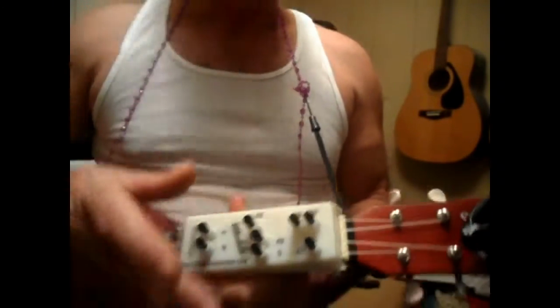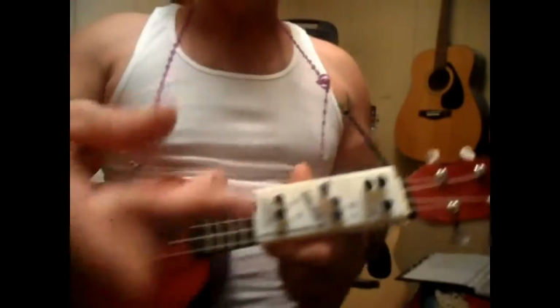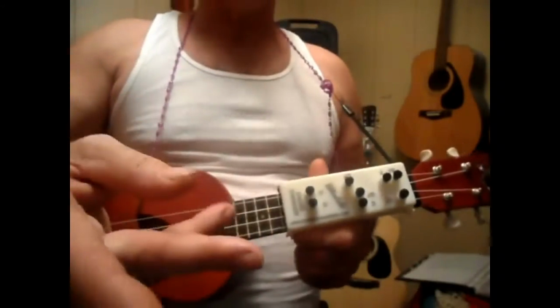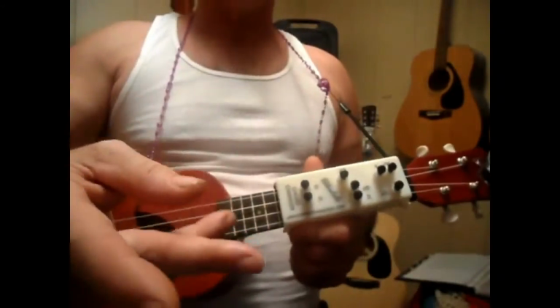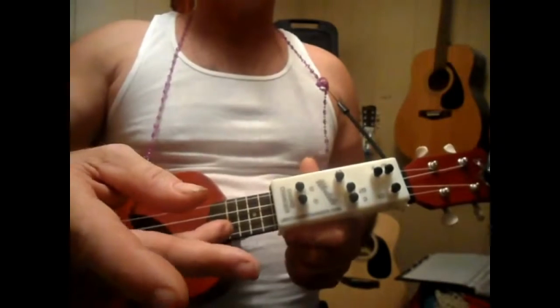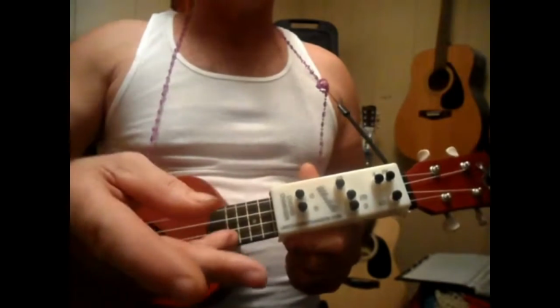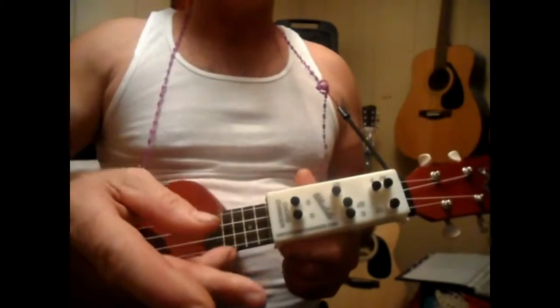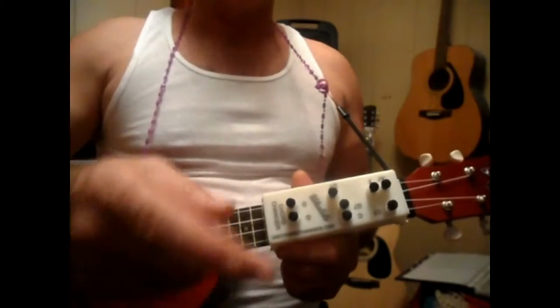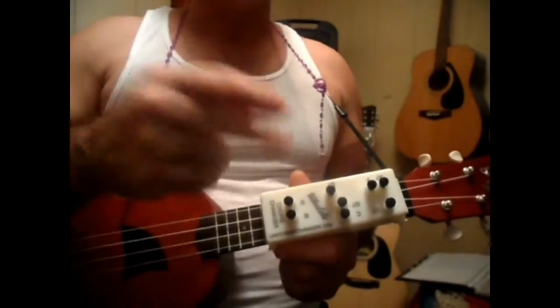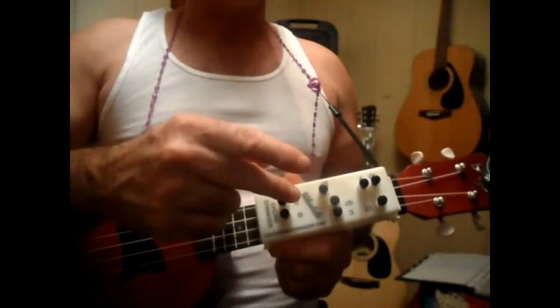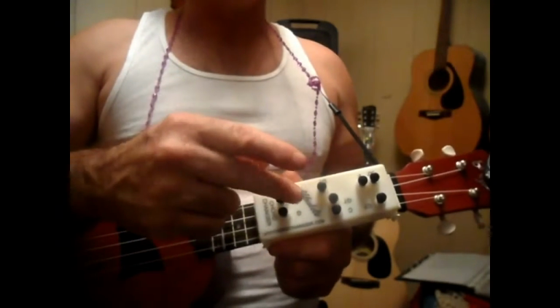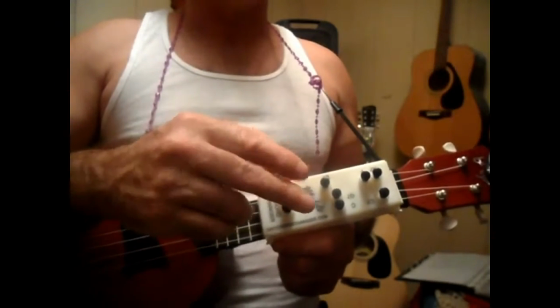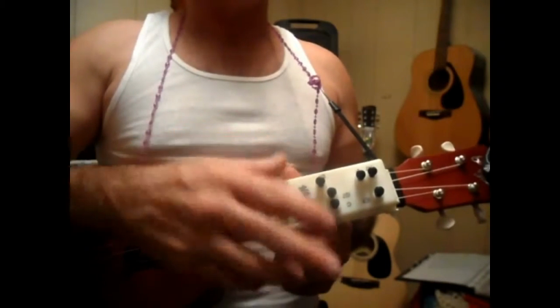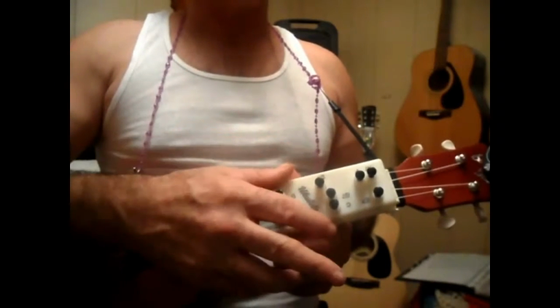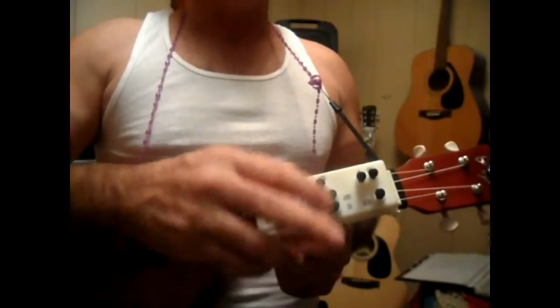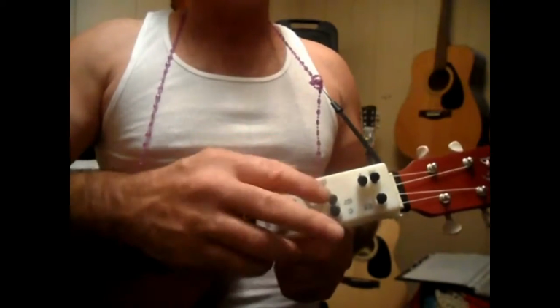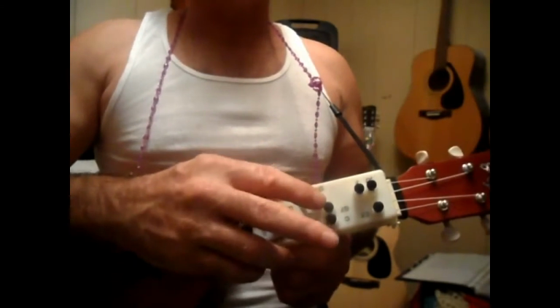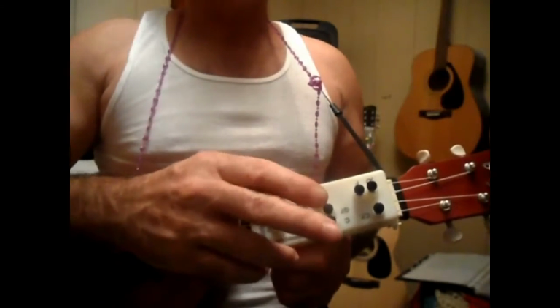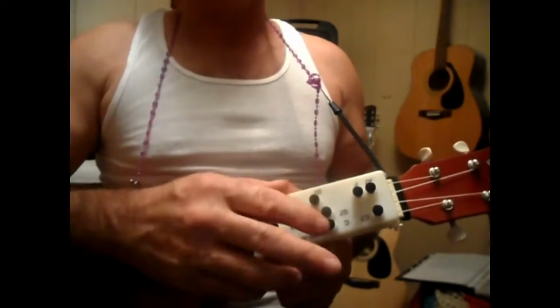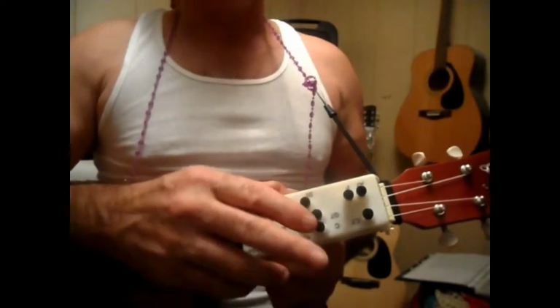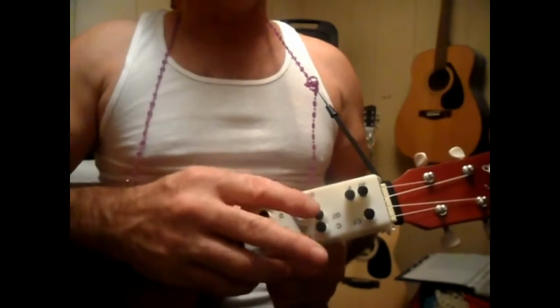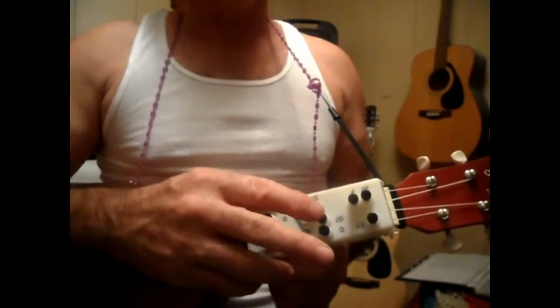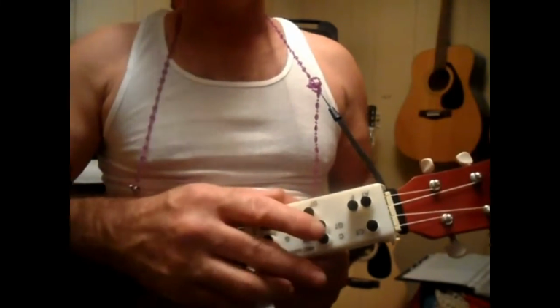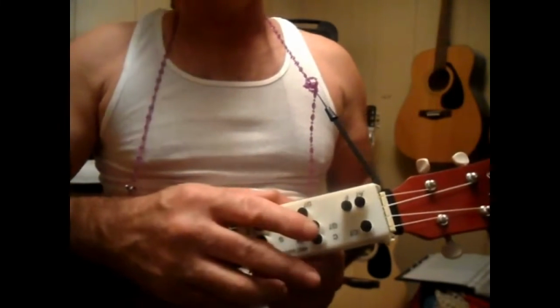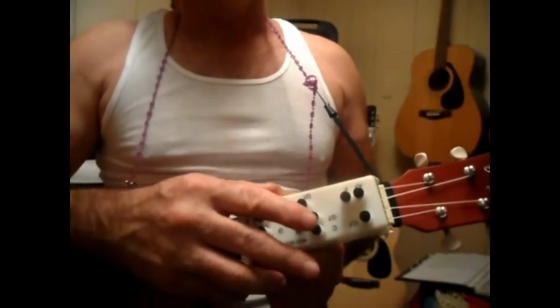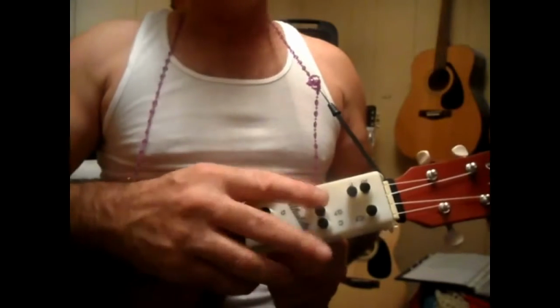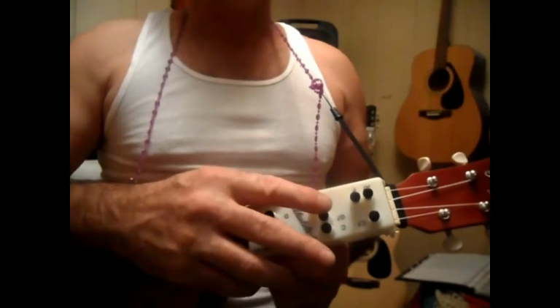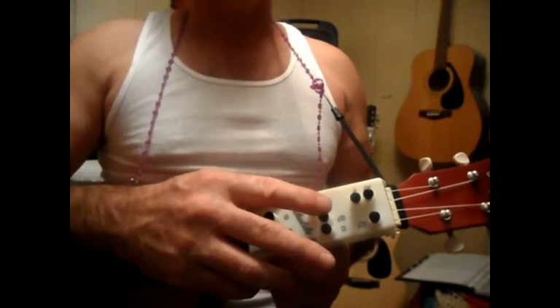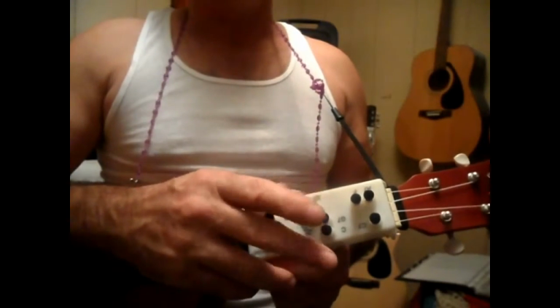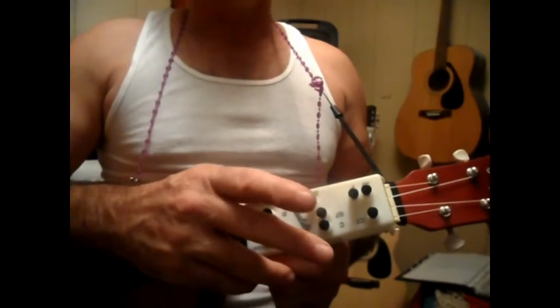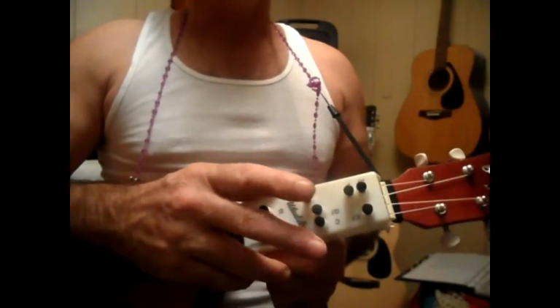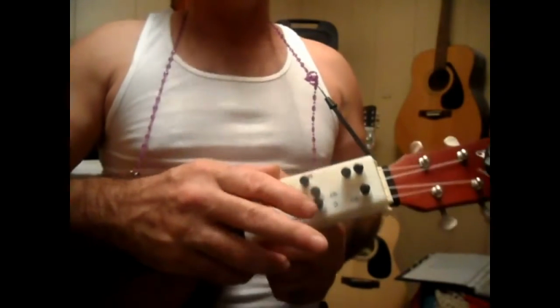The chords that I did for that one there were G — I mean C, G7, C, F, C, G7, and C.